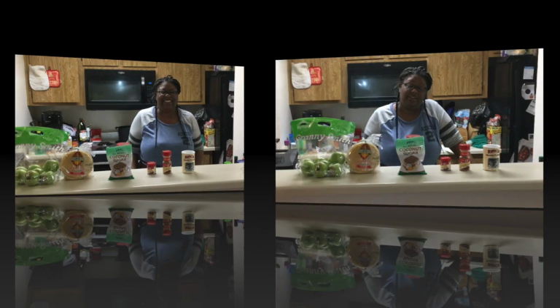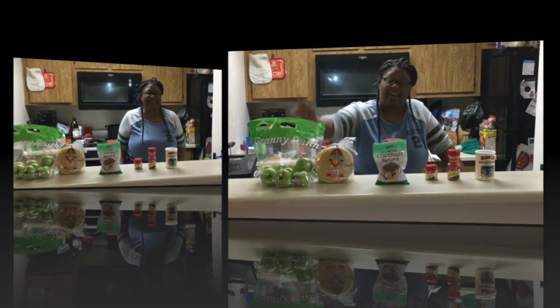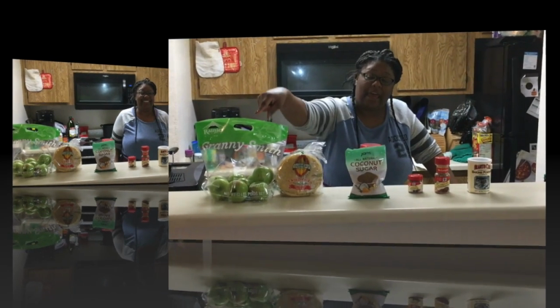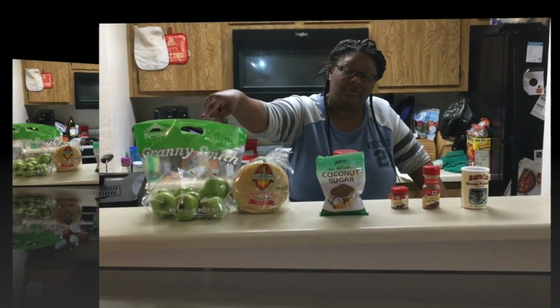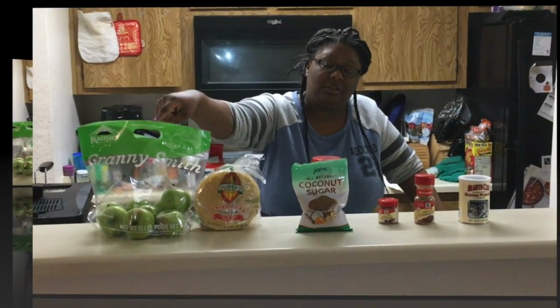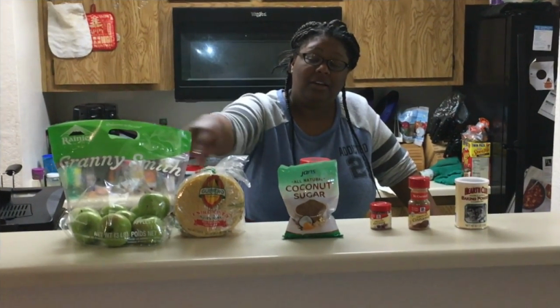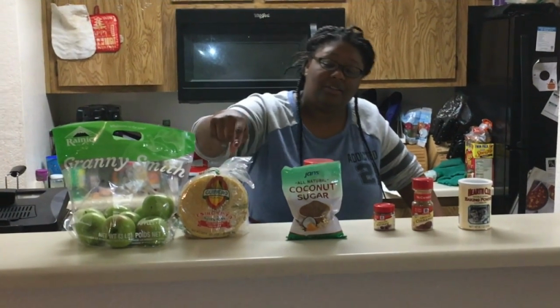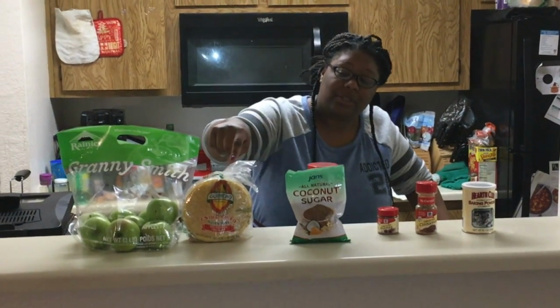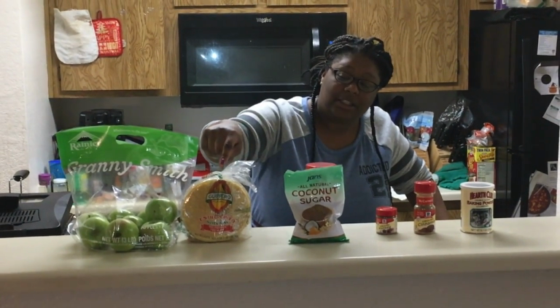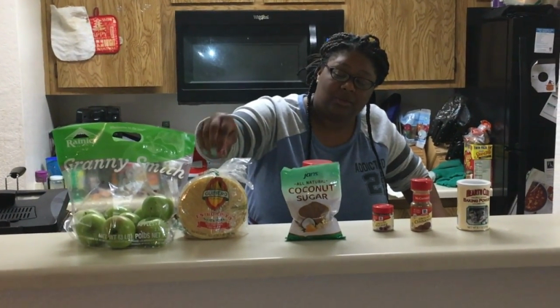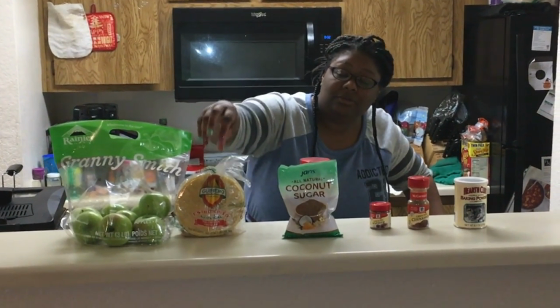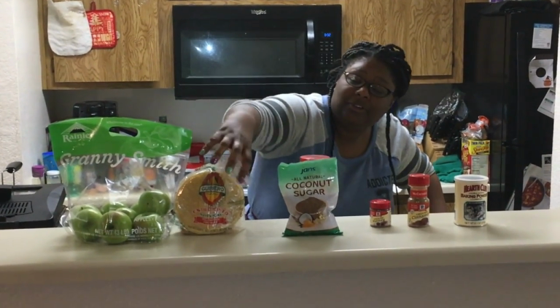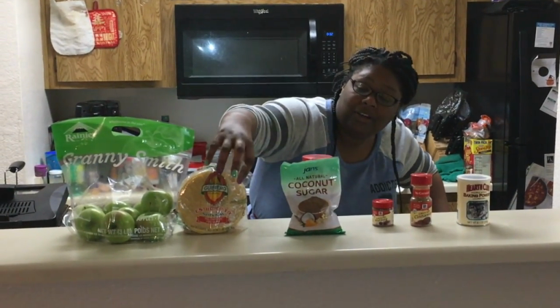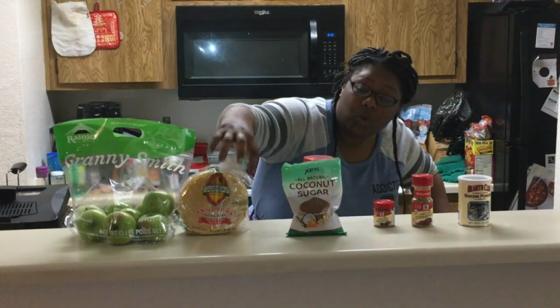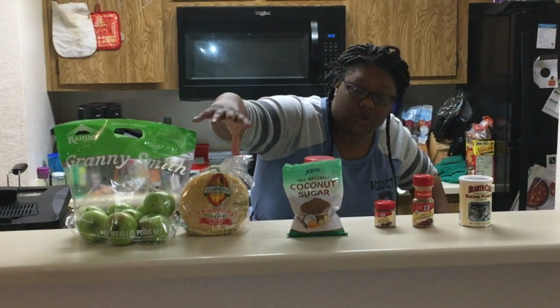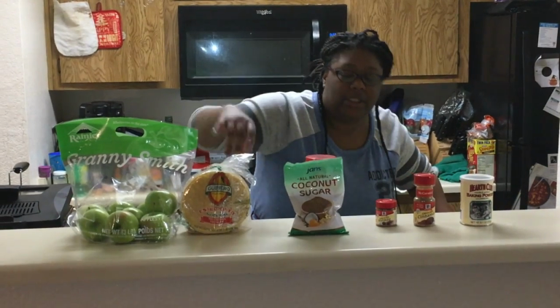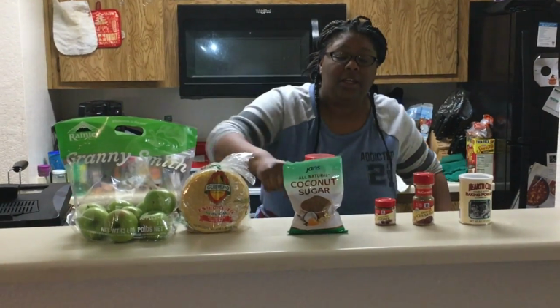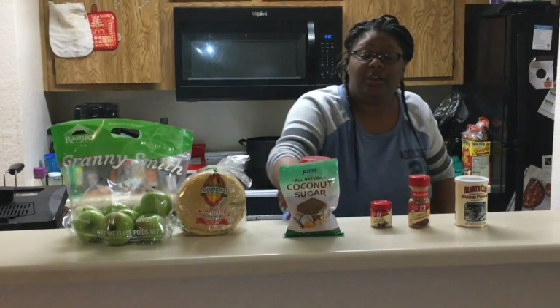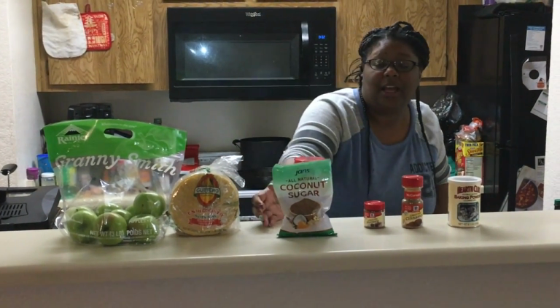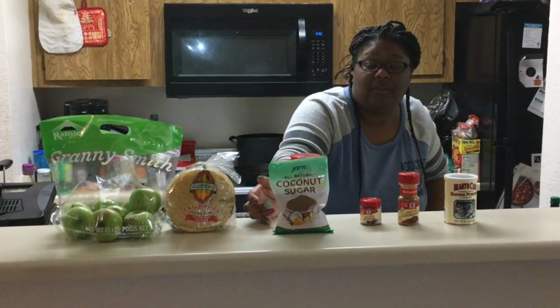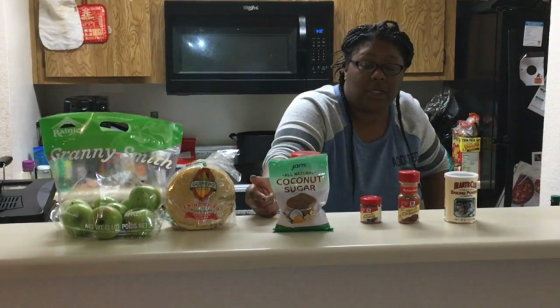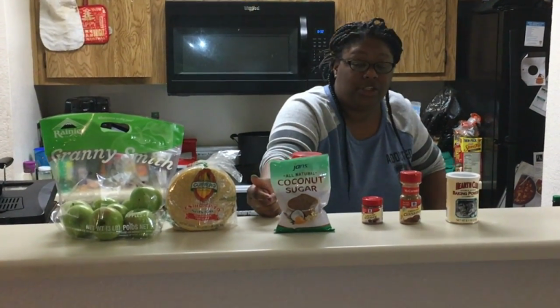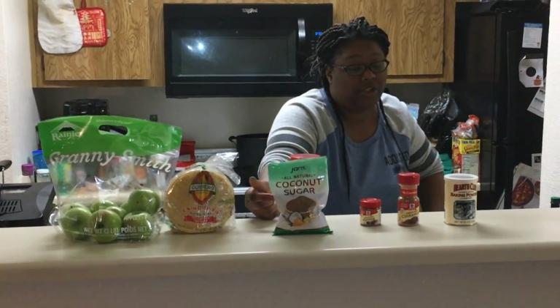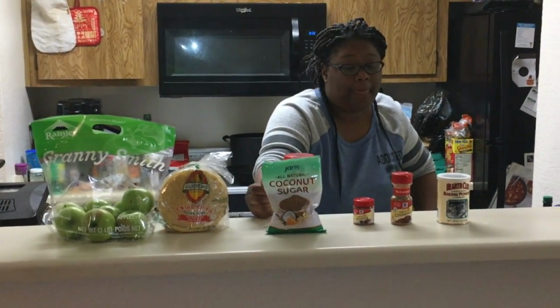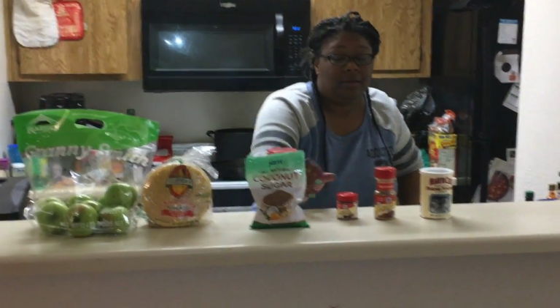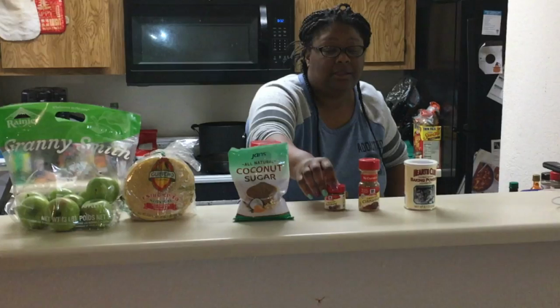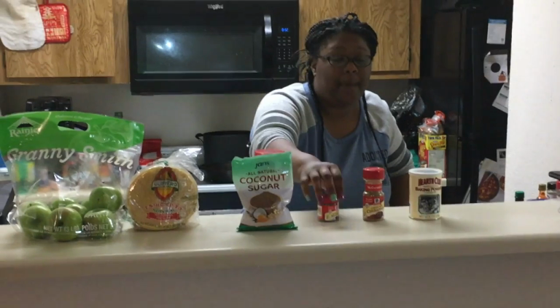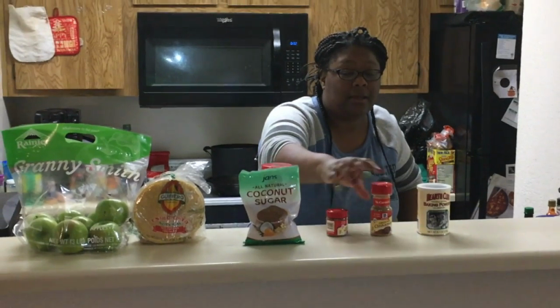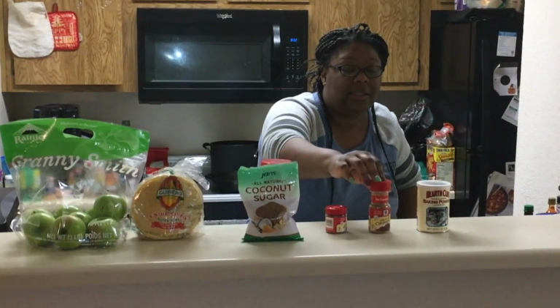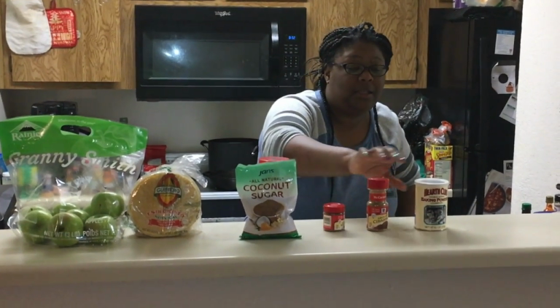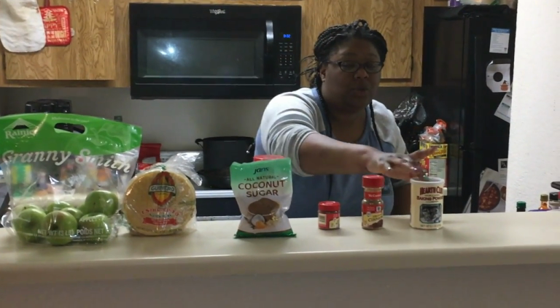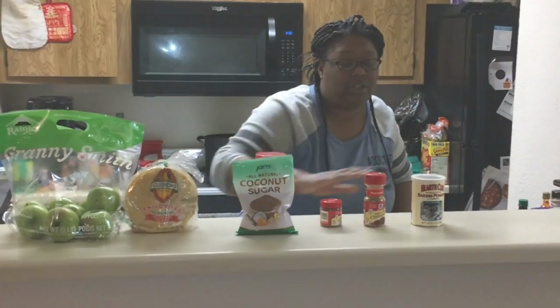We're going to have apples, tortillas — corn tortillas — and then we're going to have coconut sugar, nutmeg, cinnamon, and cornstarch.